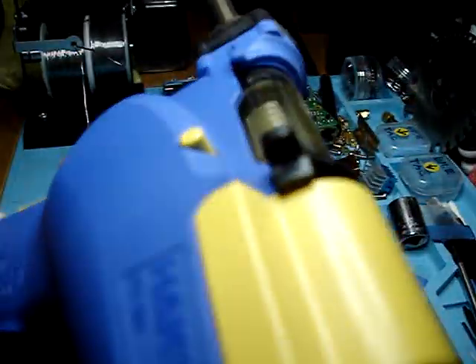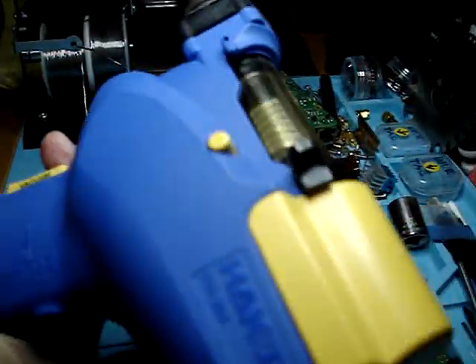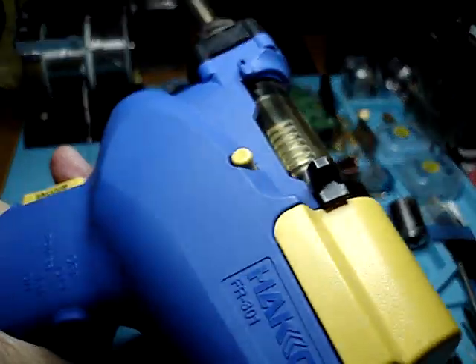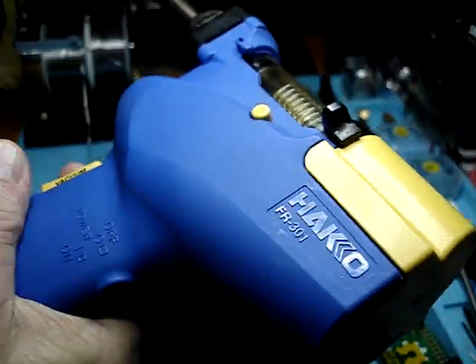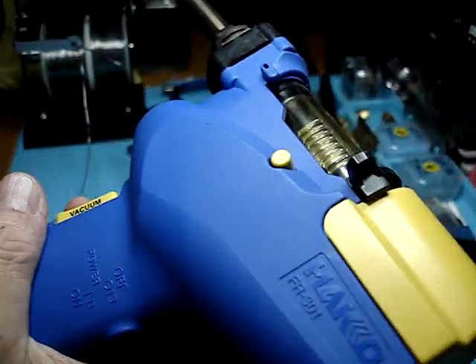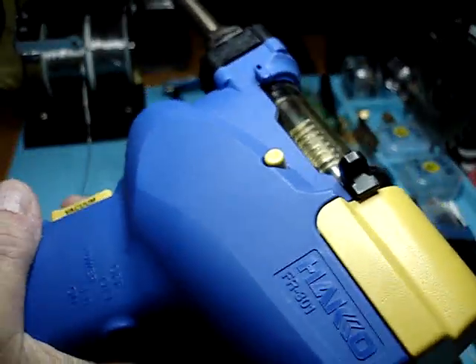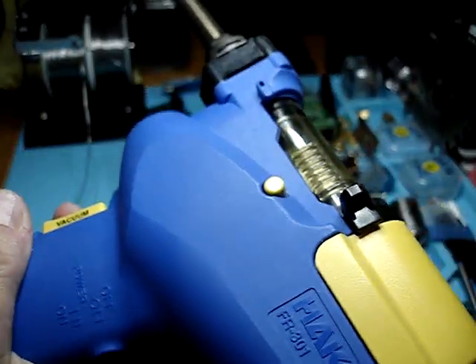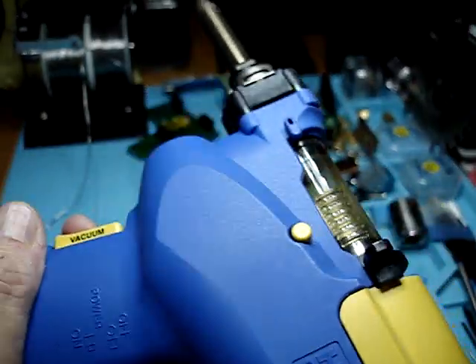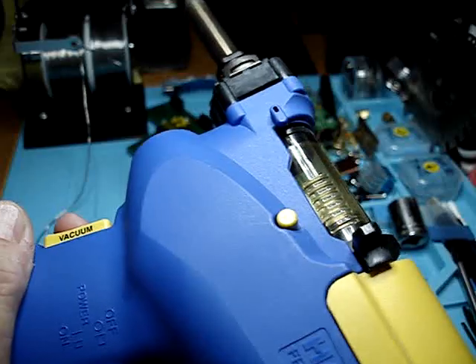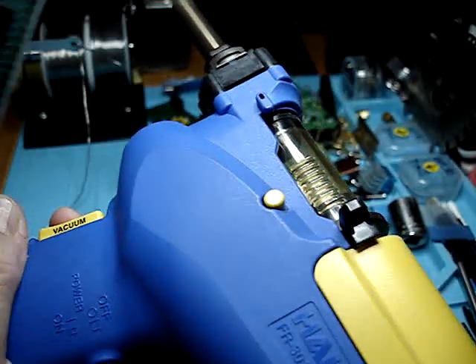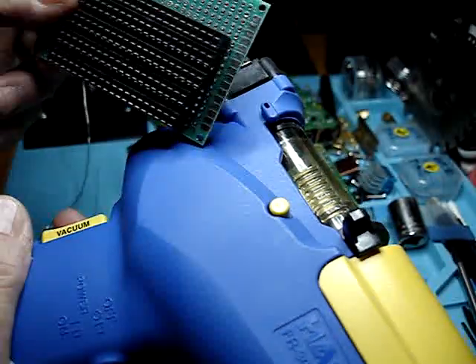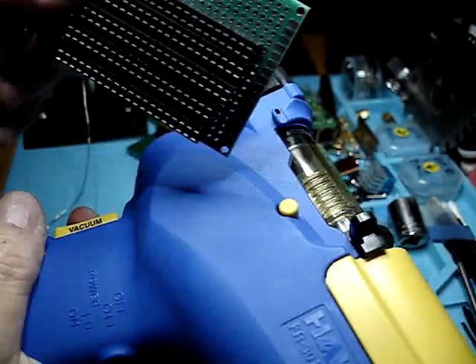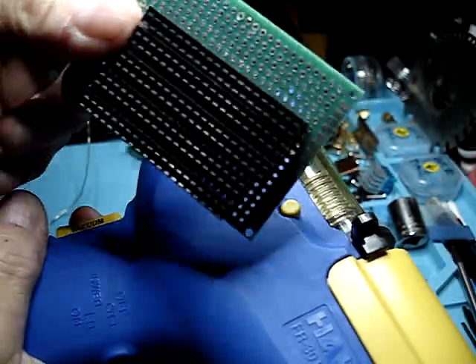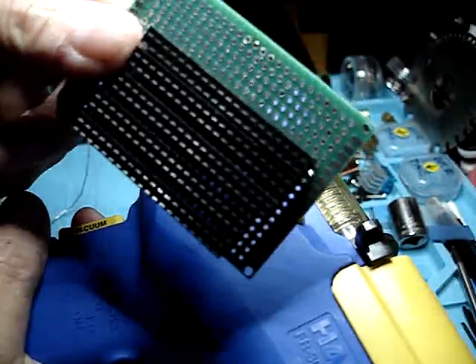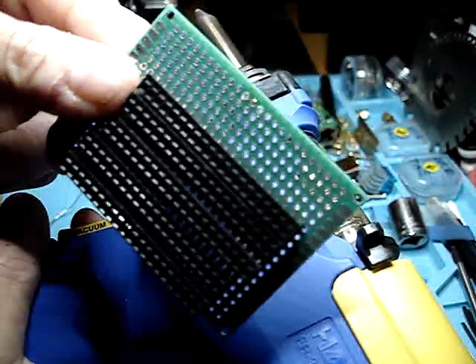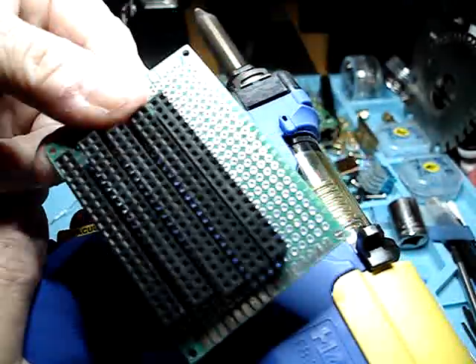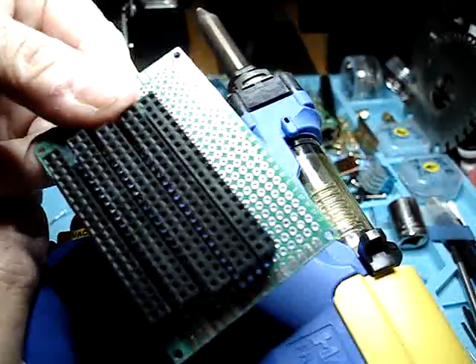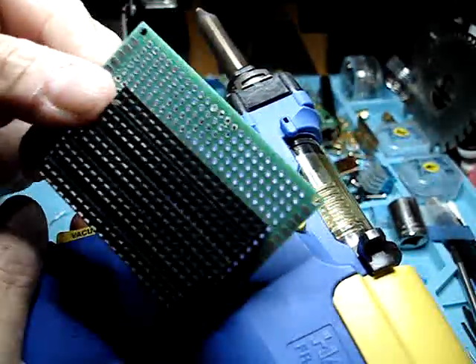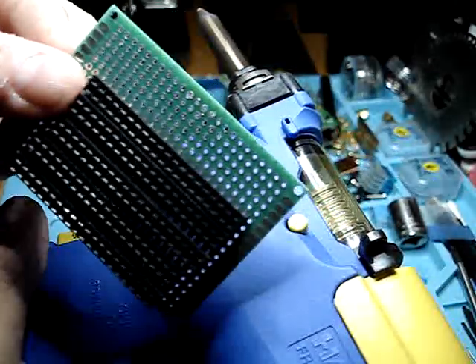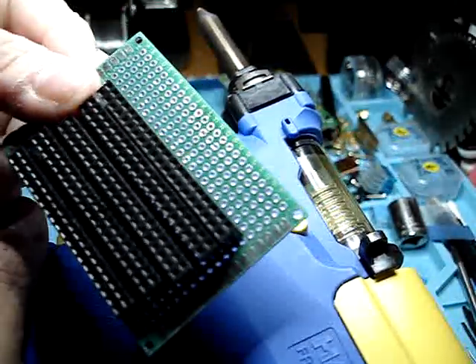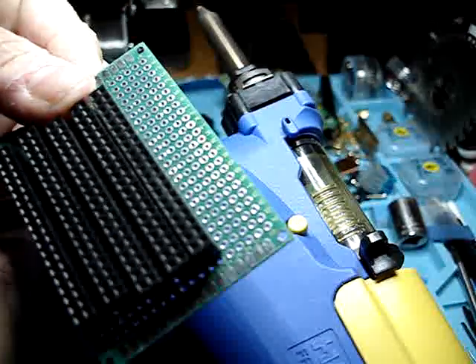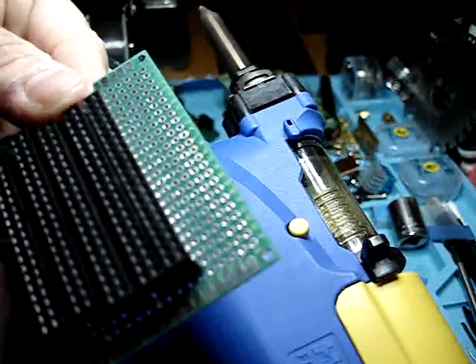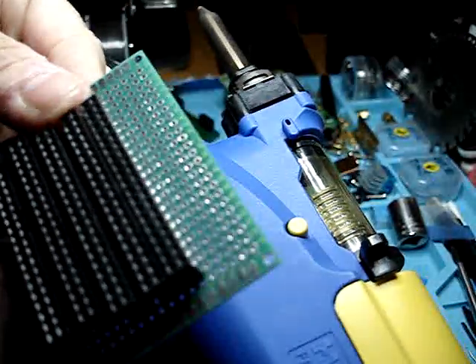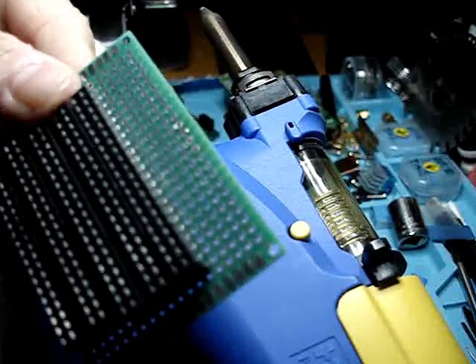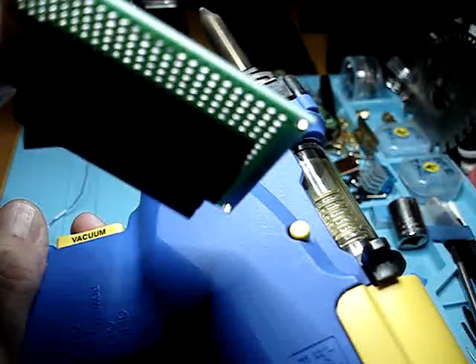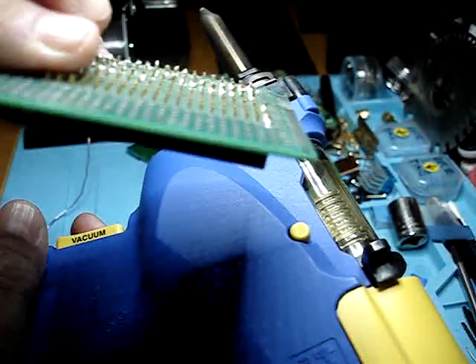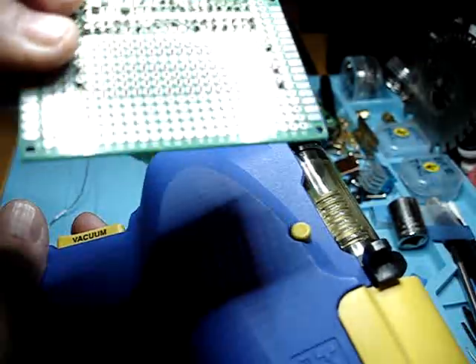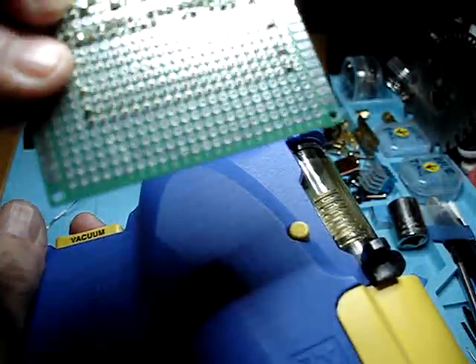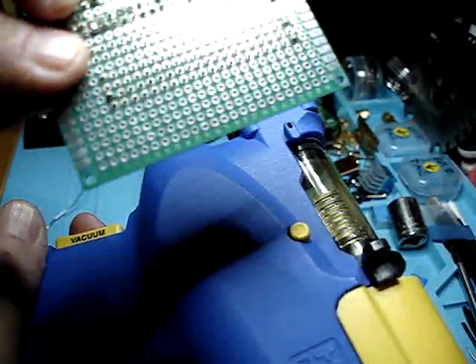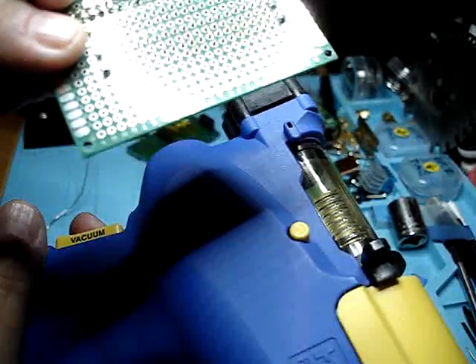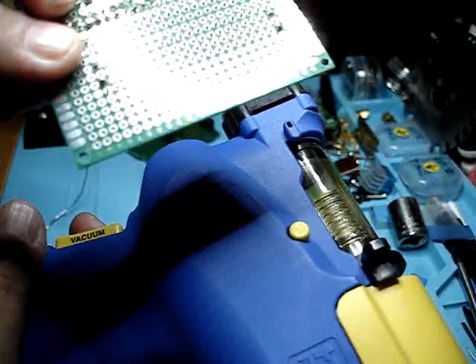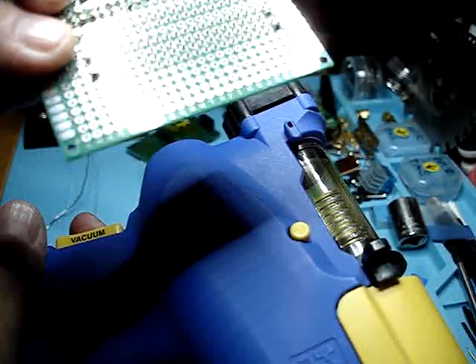That's why you pay $400 for a desoldering gun. Absolutely zero PCB damage. Zero. None. No overheating issues whatsoever.